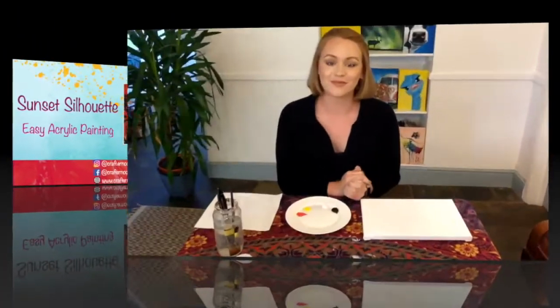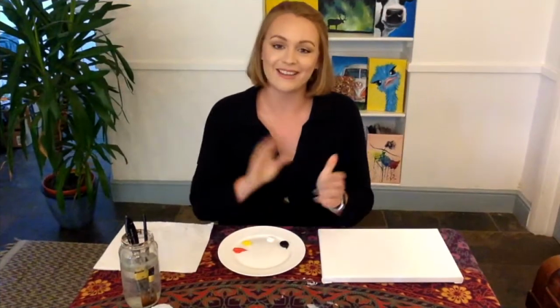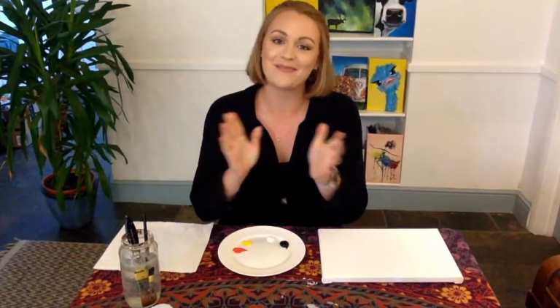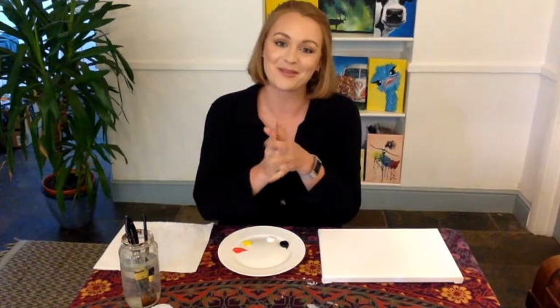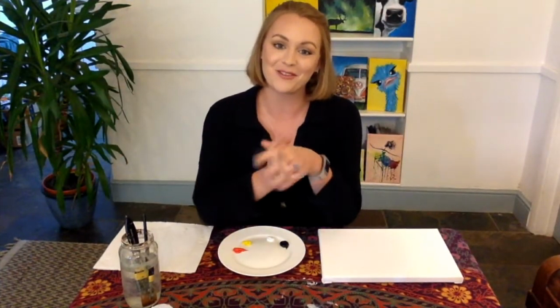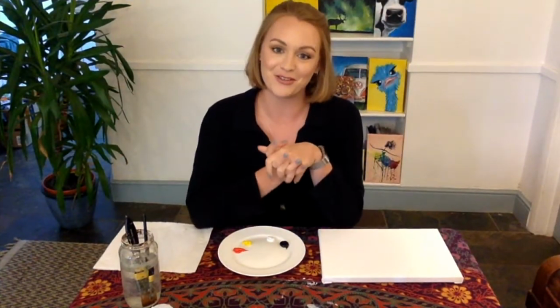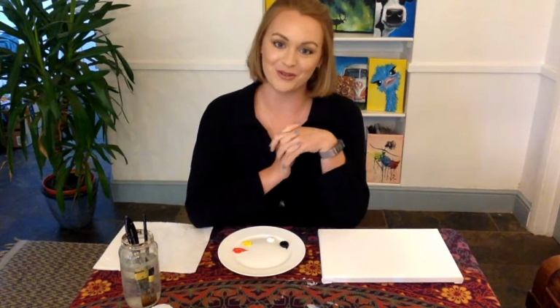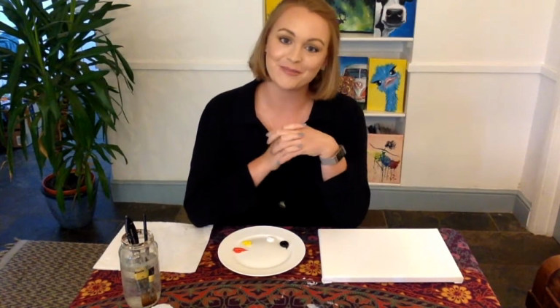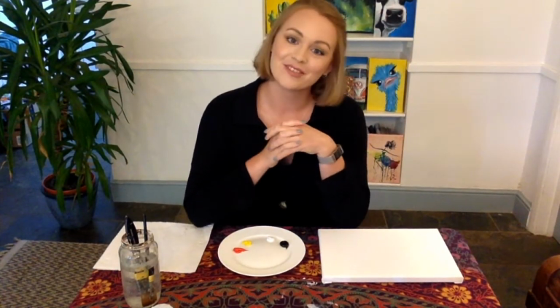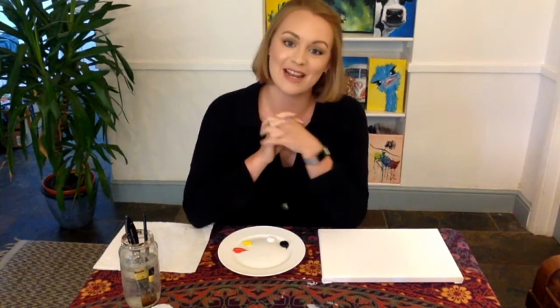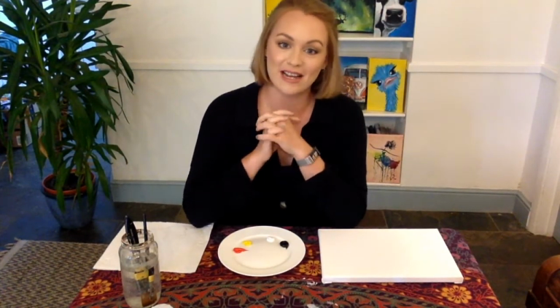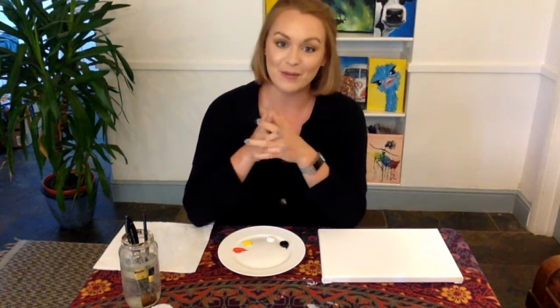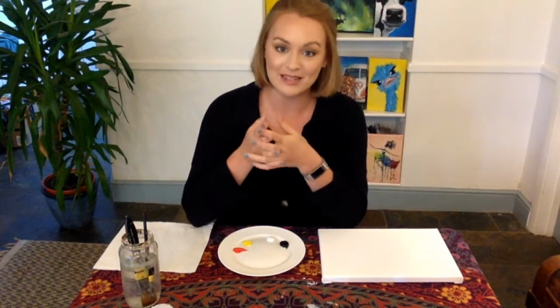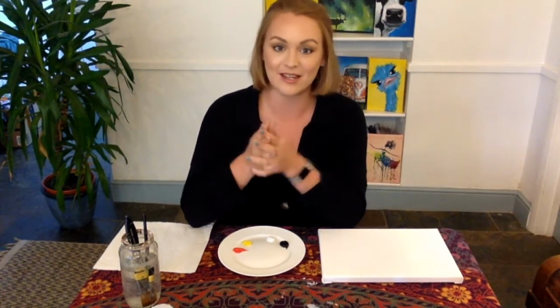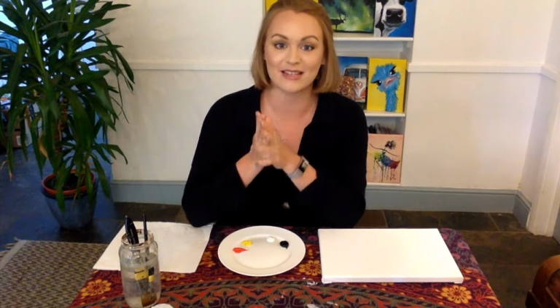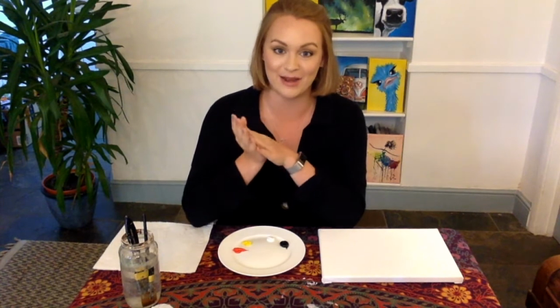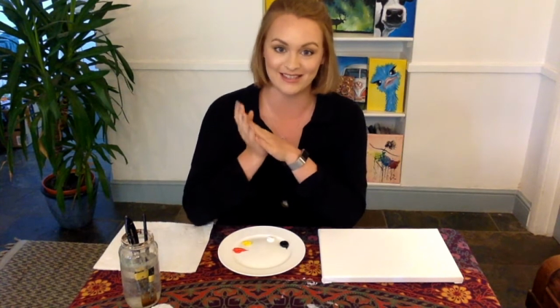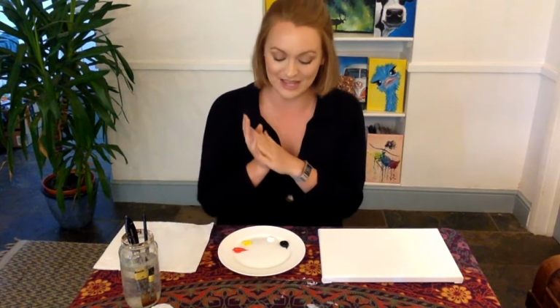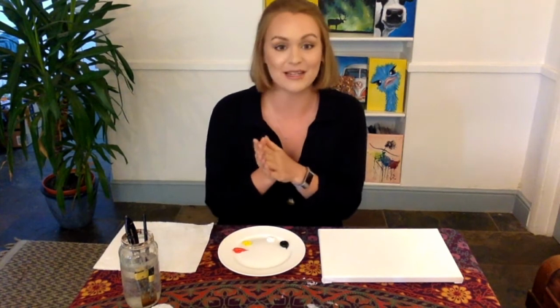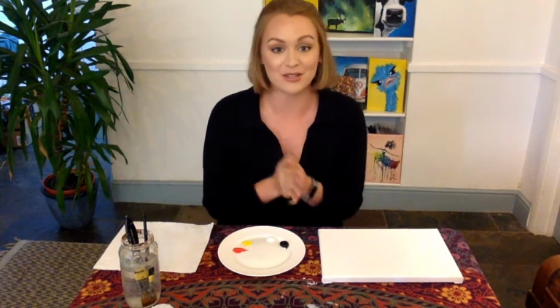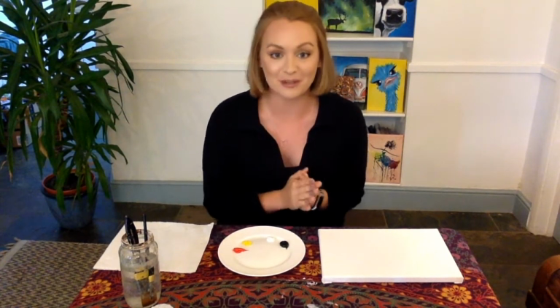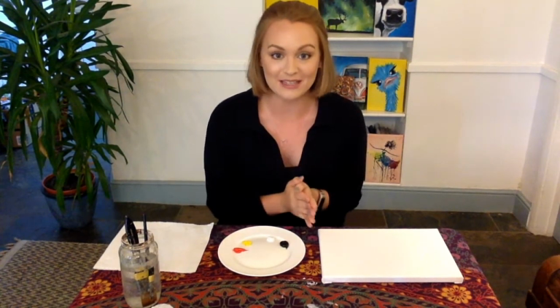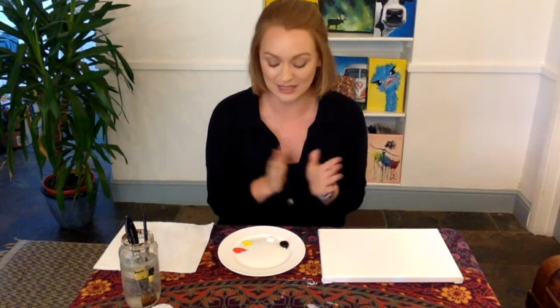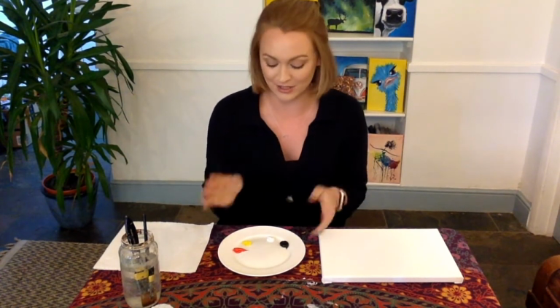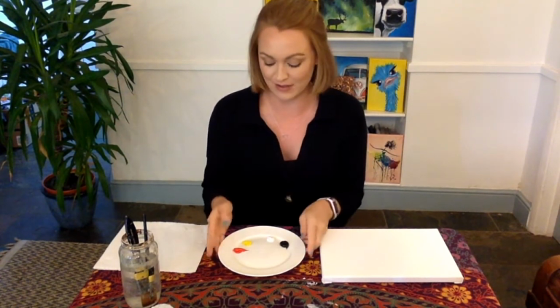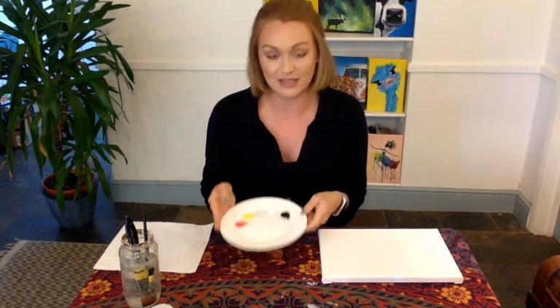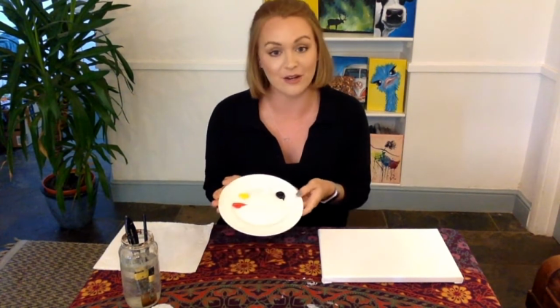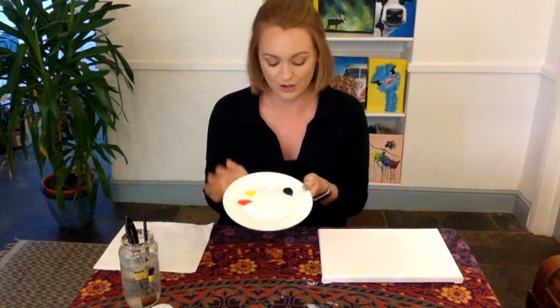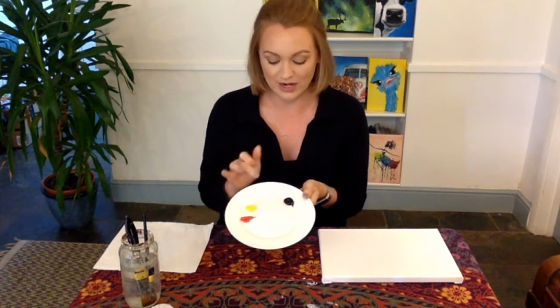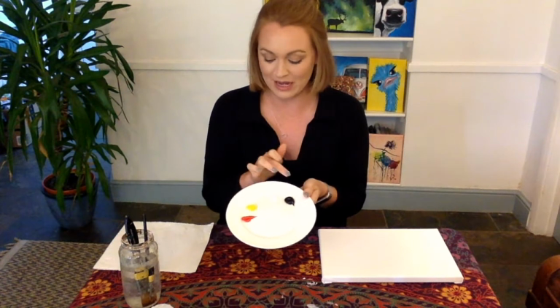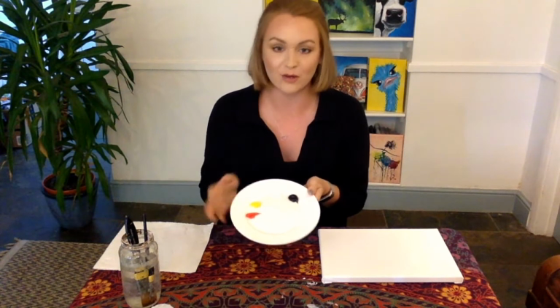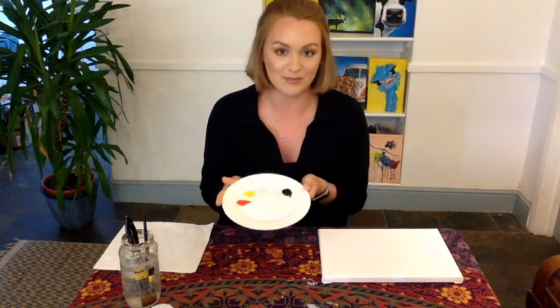Hi there and welcome to another Craft New tutorial. Today I am going to be painting a sunset silhouette. As always I'm using acrylic paints, but today it's just going to be red, yellow, white and black, so quite simple.